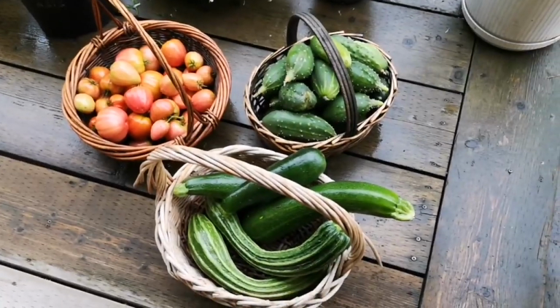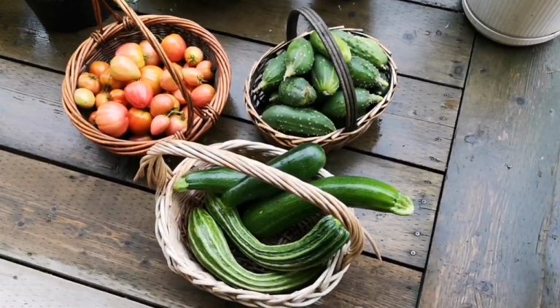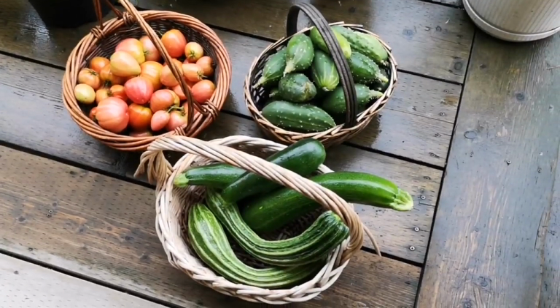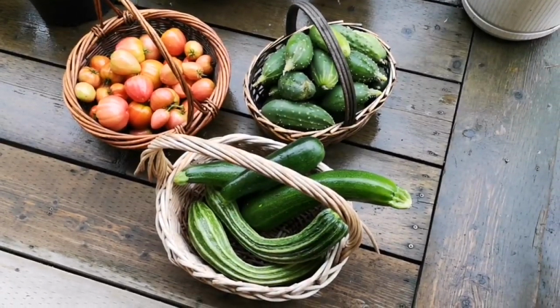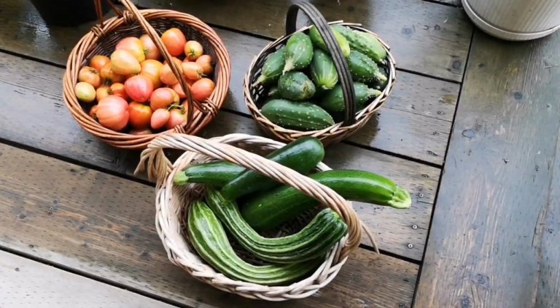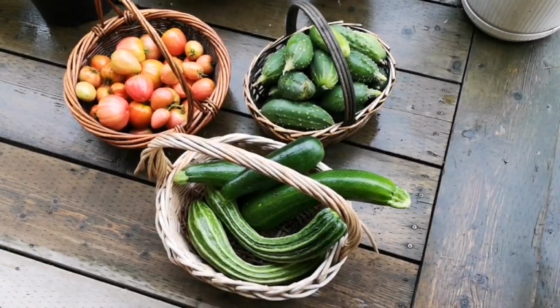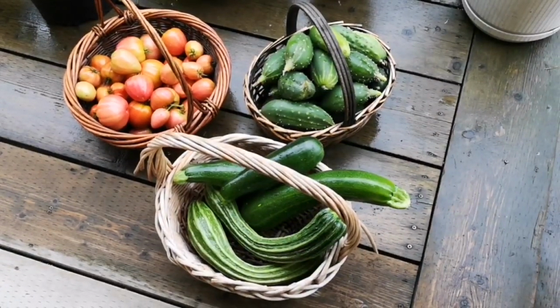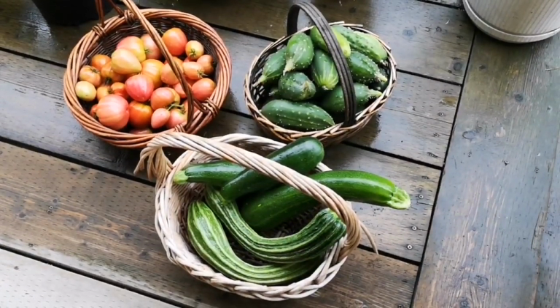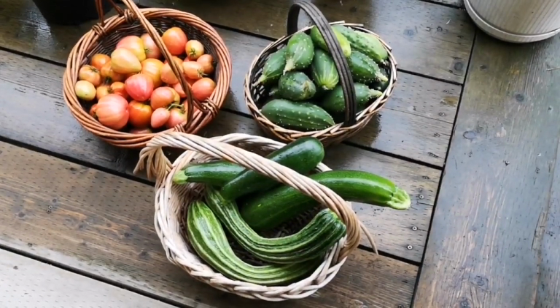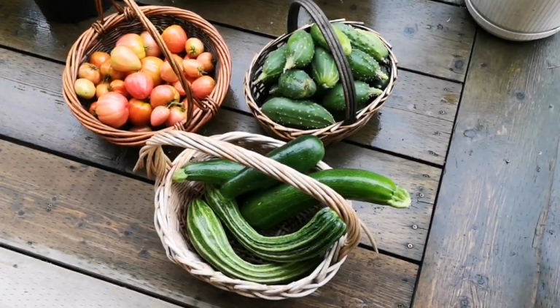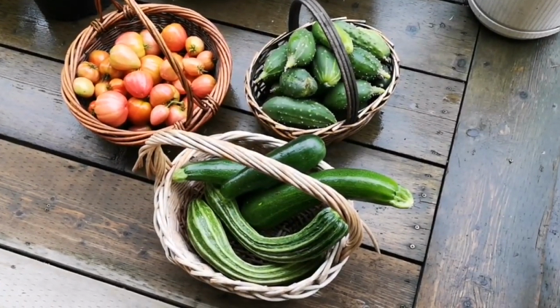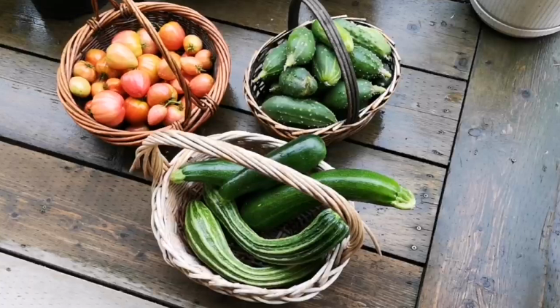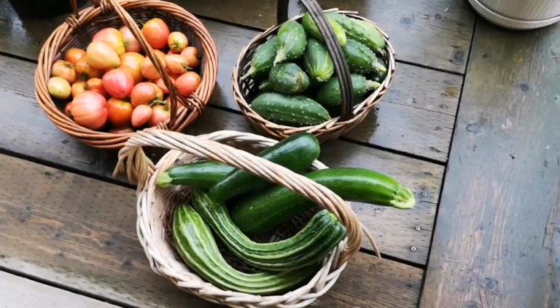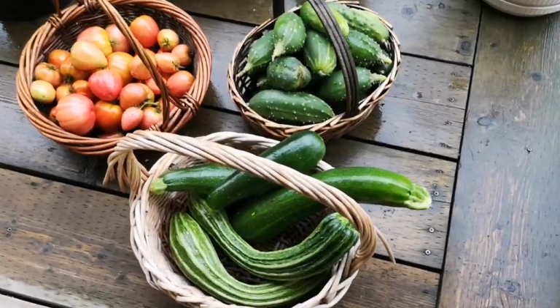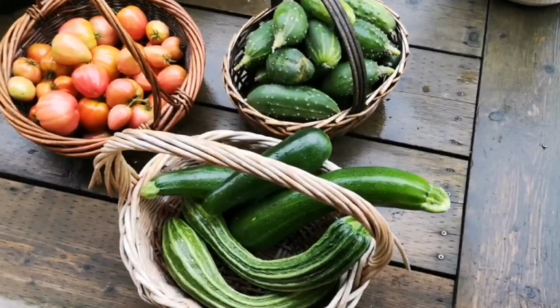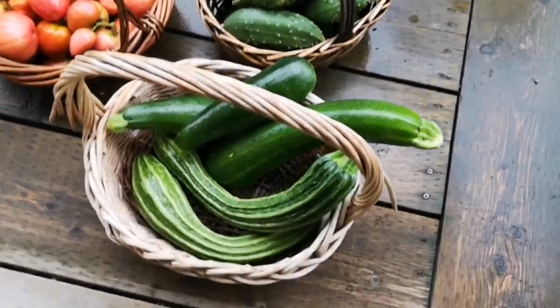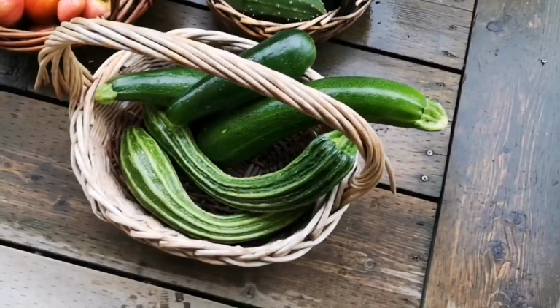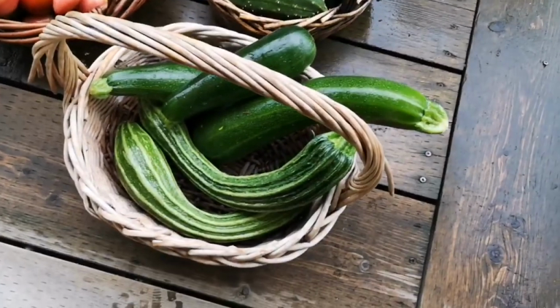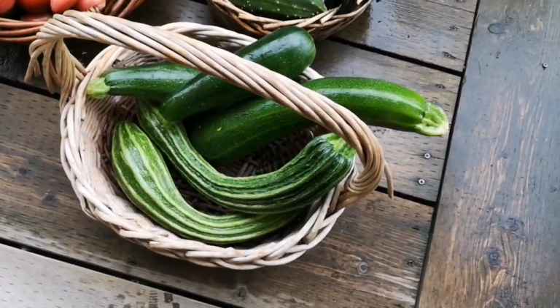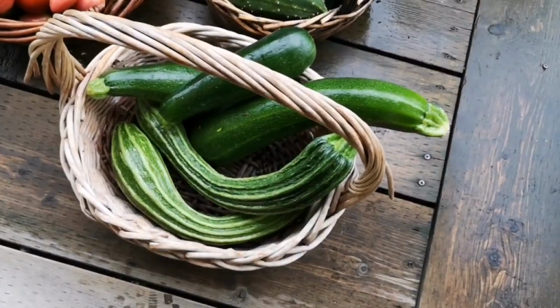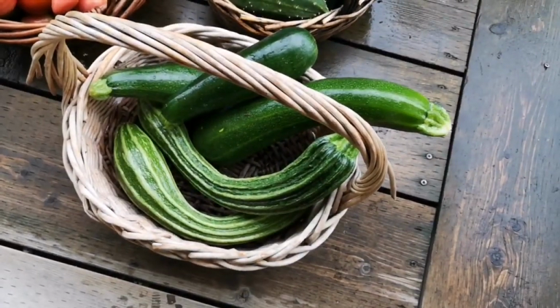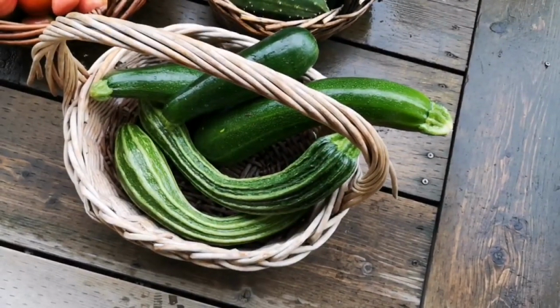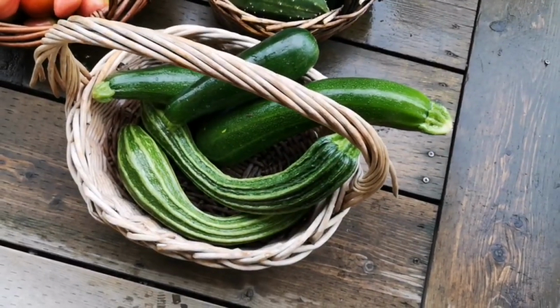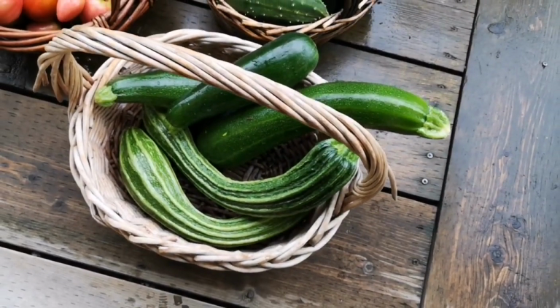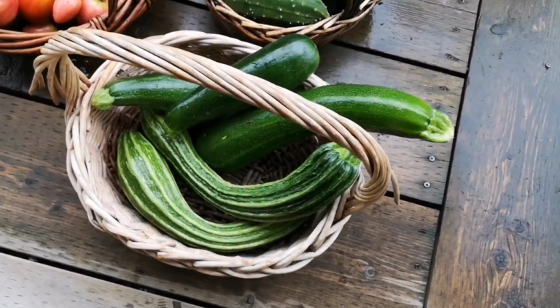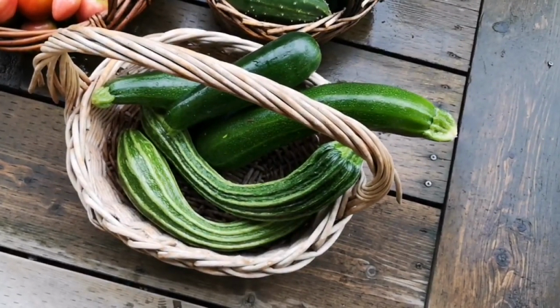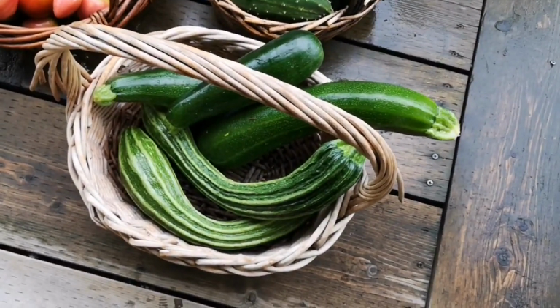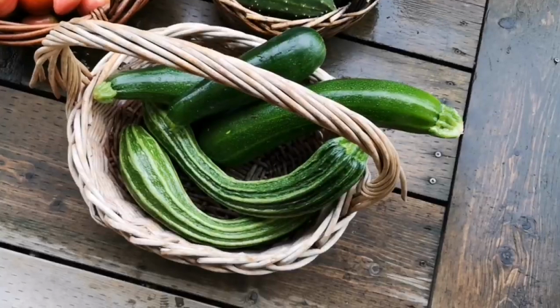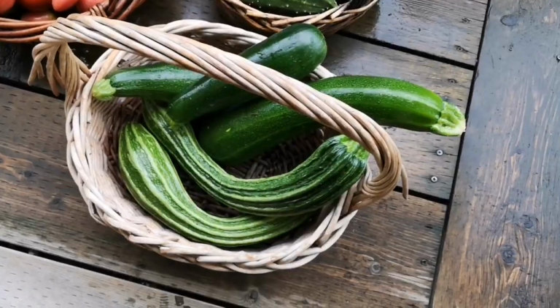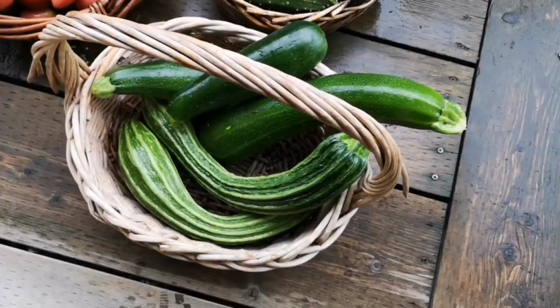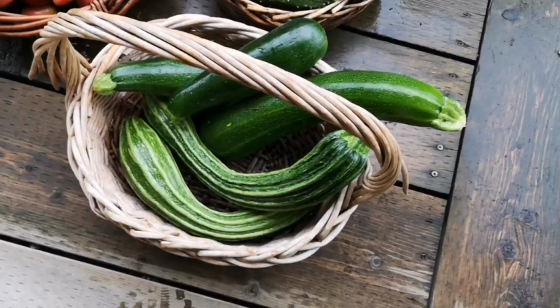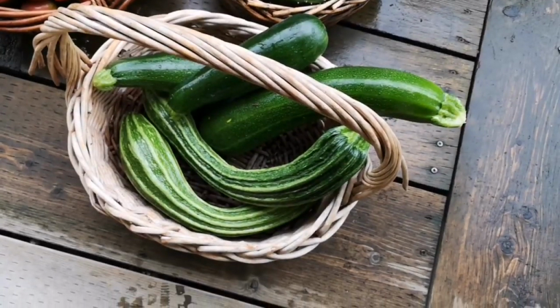Just harvested some tomatoes, some cucumbers, and some lovely zucchini. I really like the Romanesco style.